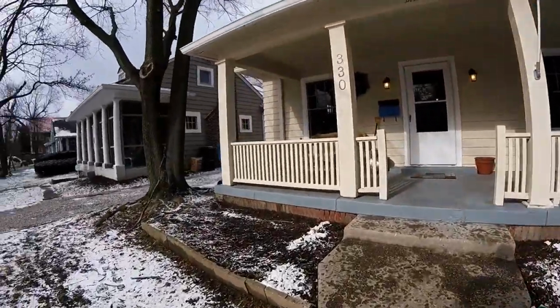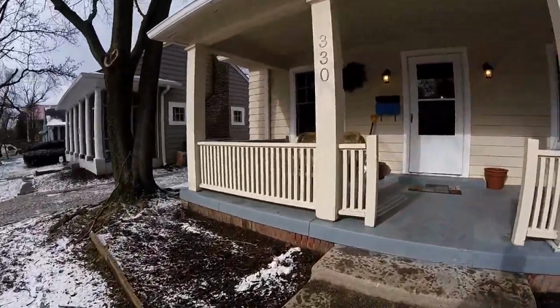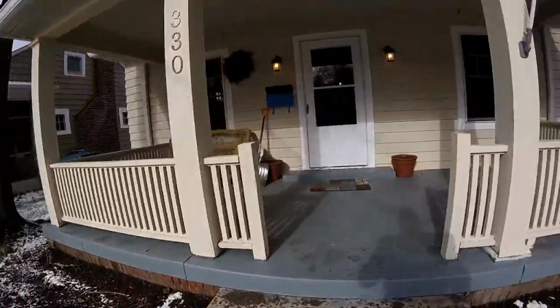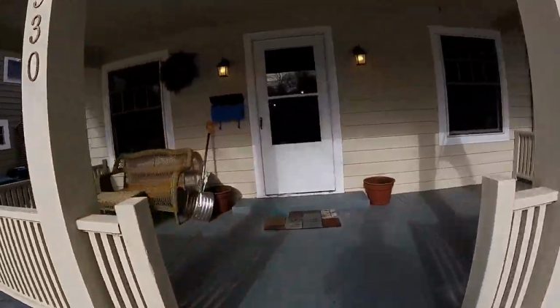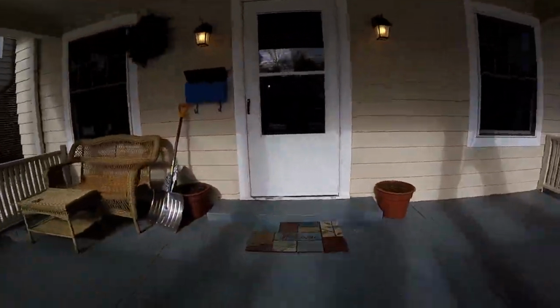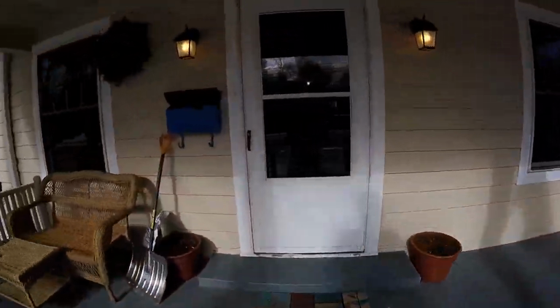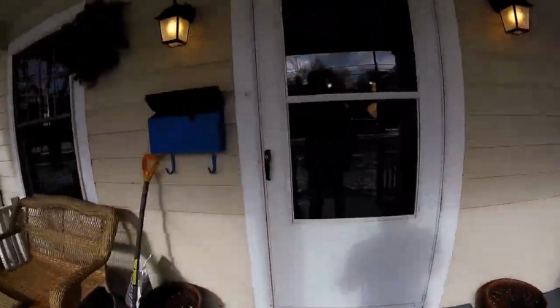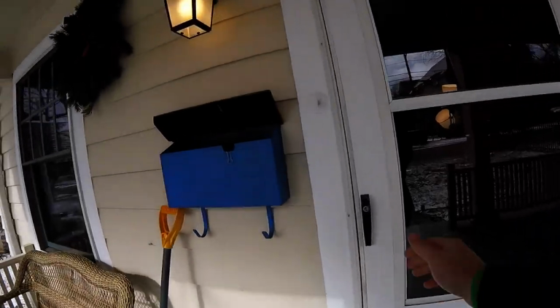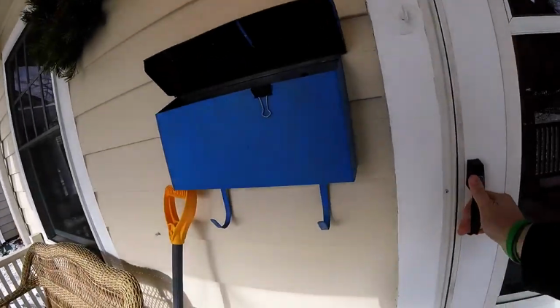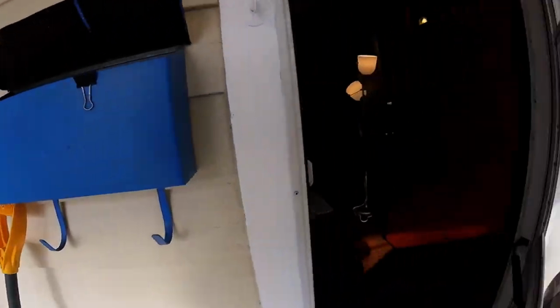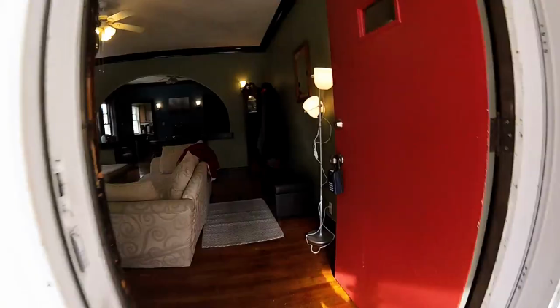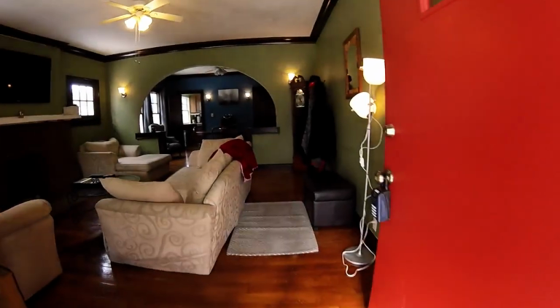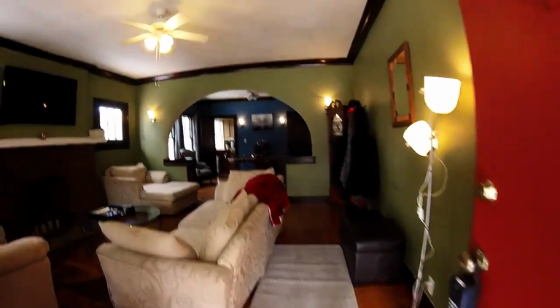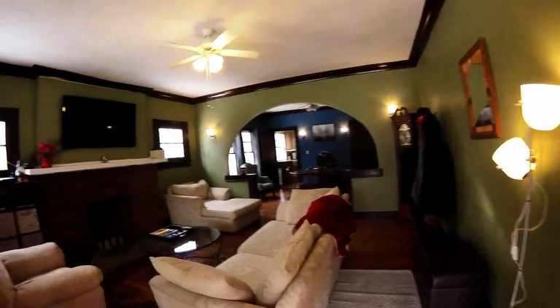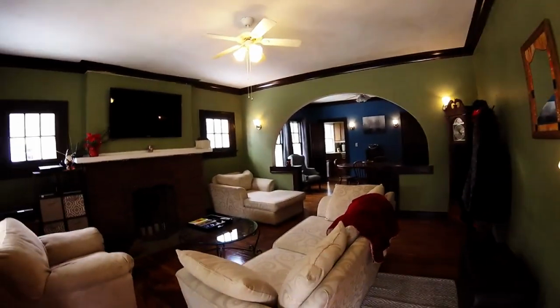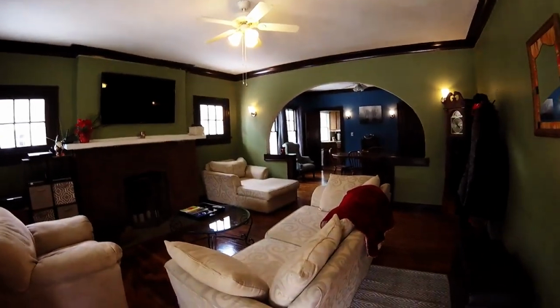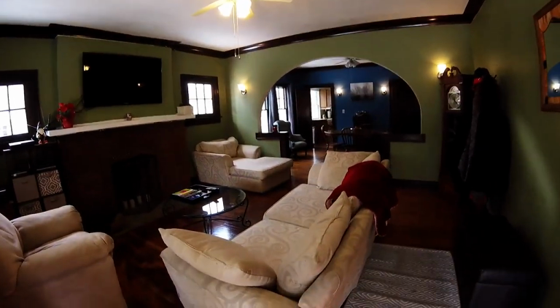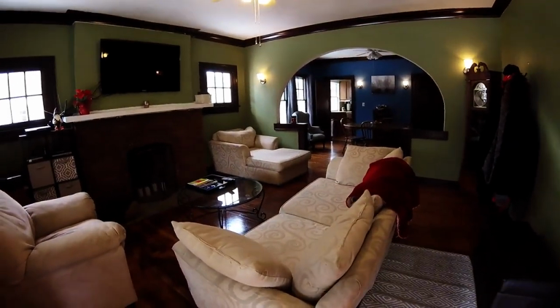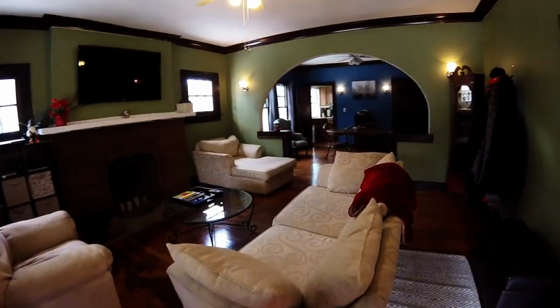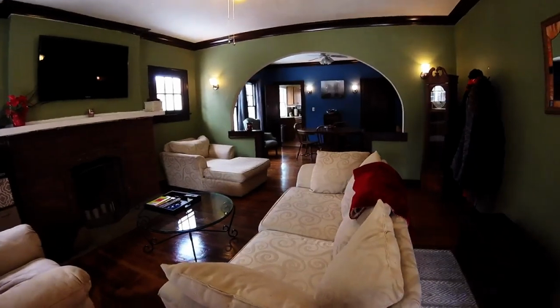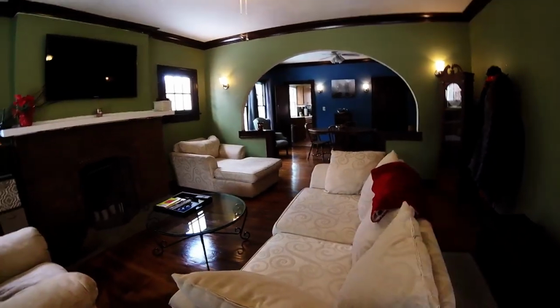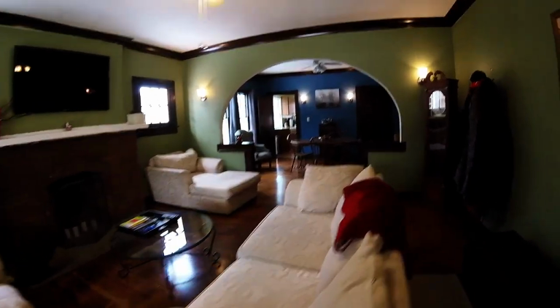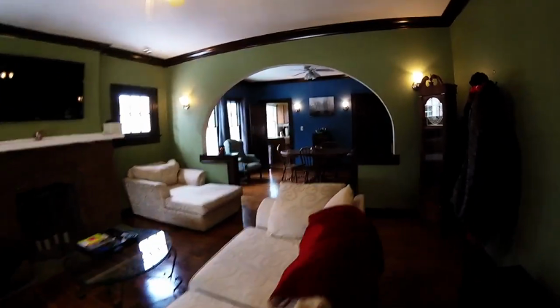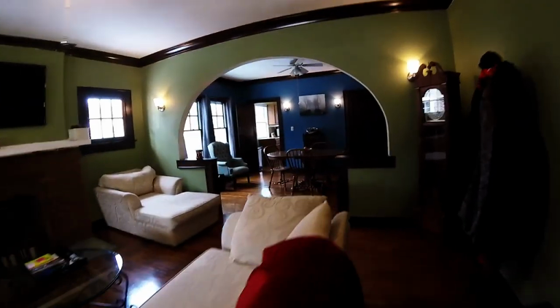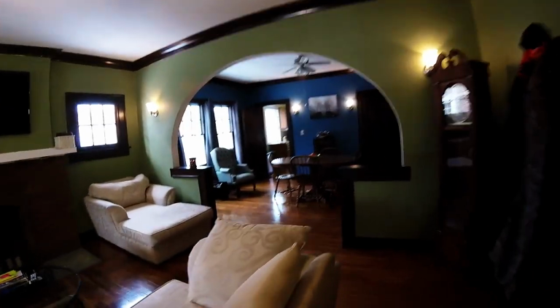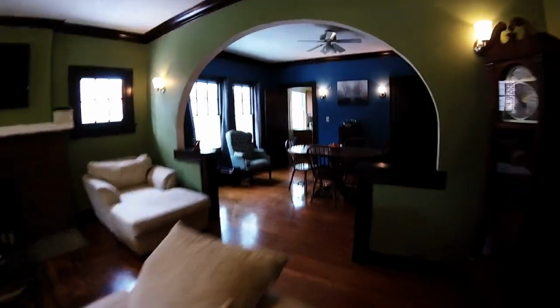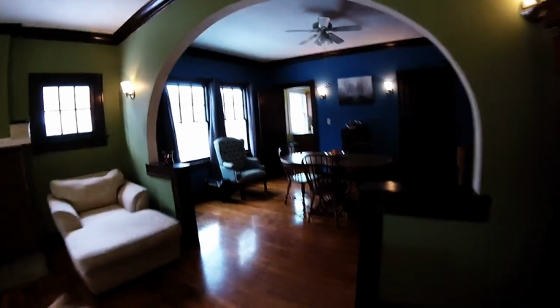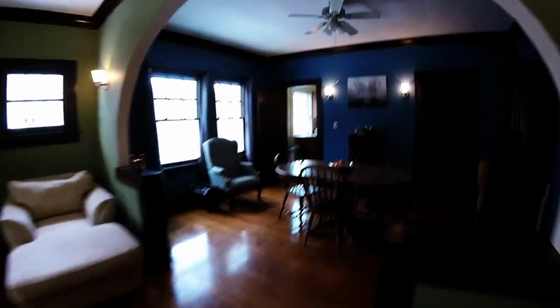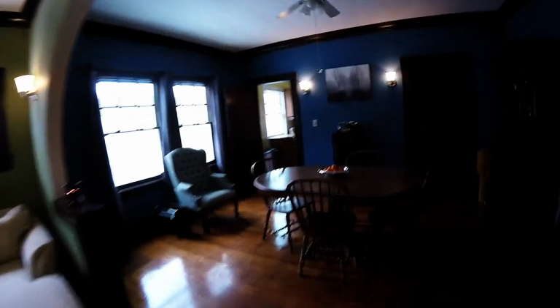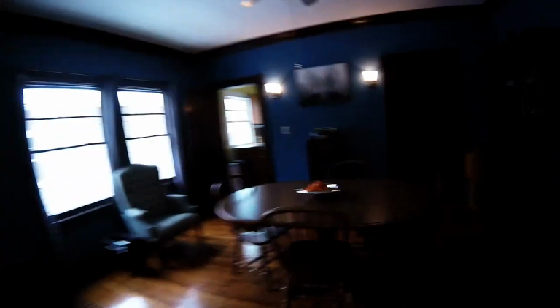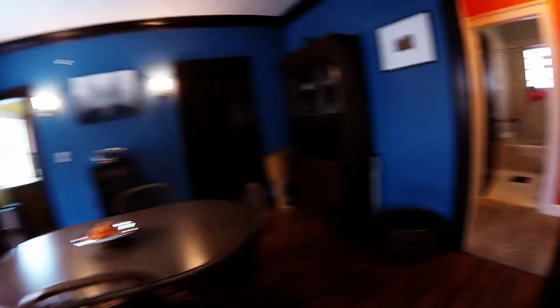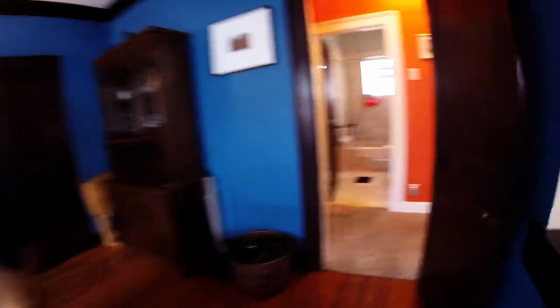Got a really big porch as we enter the house. We head right into the family room — really tall ceilings, very open — right into the dining room. We're going to take a right.